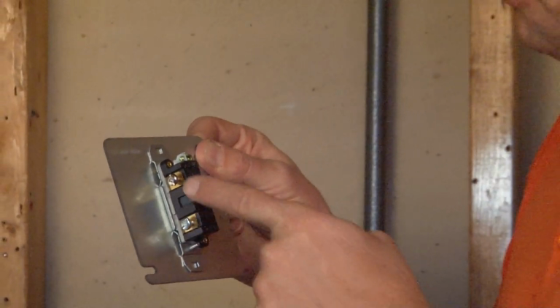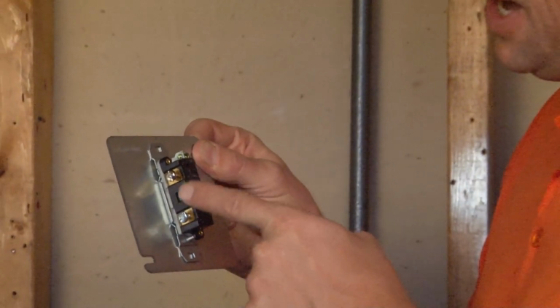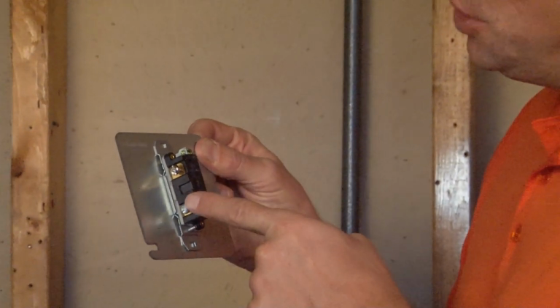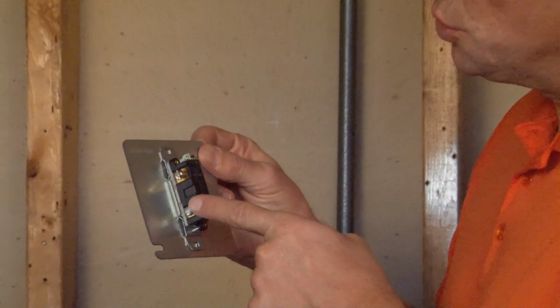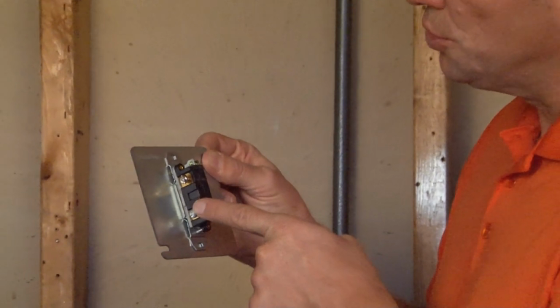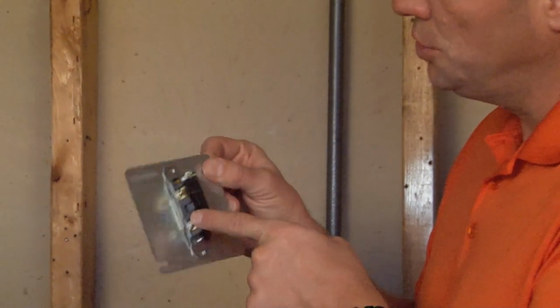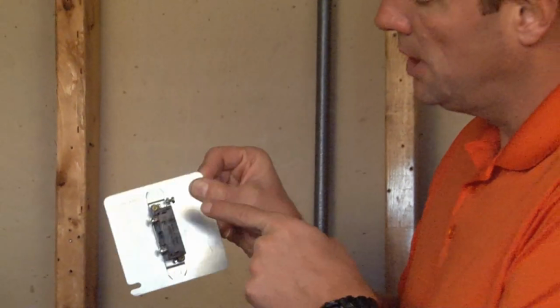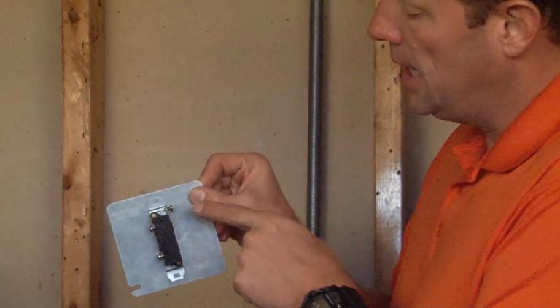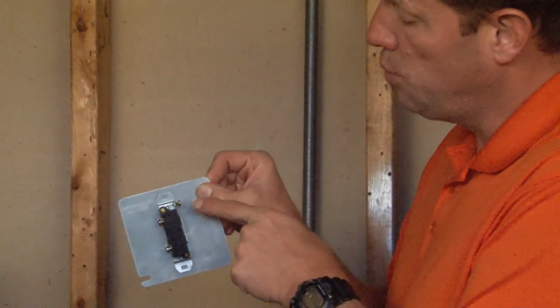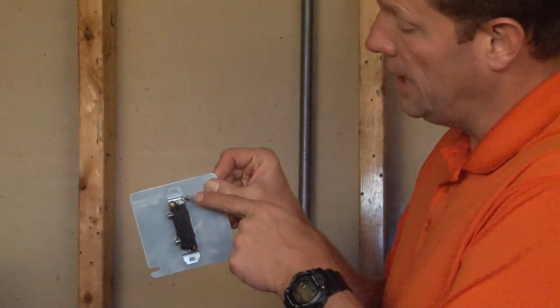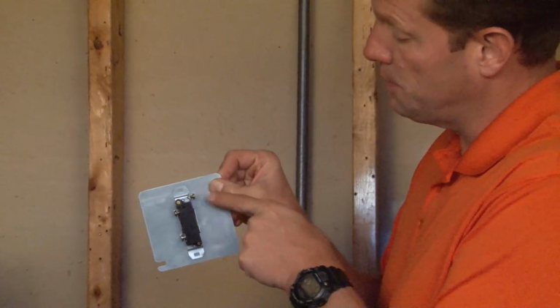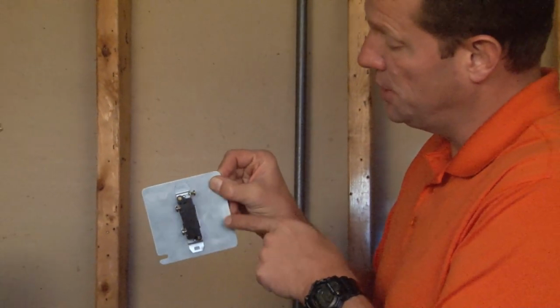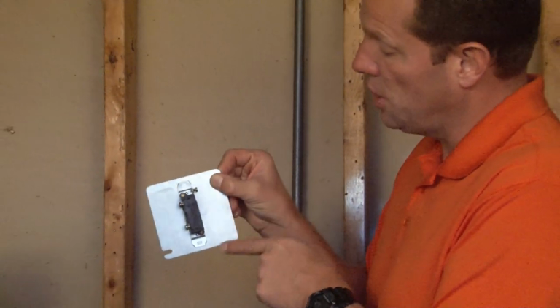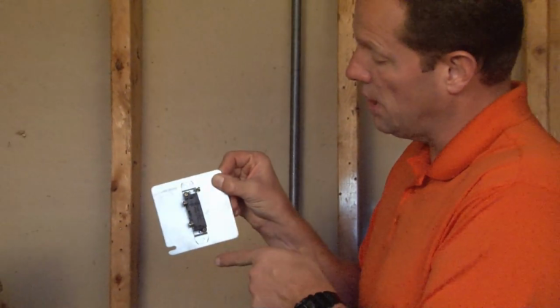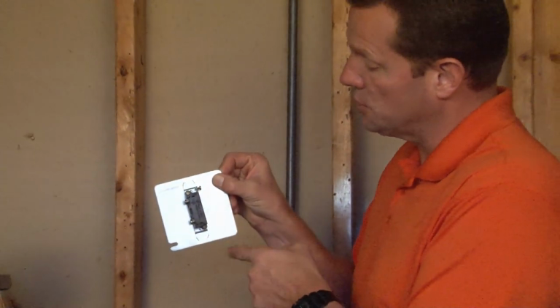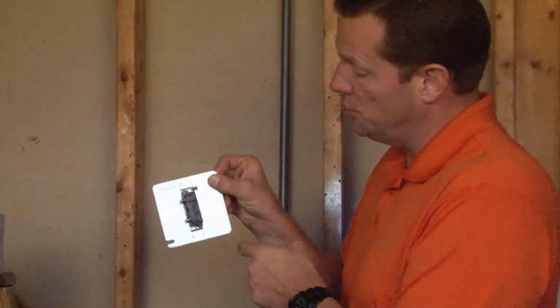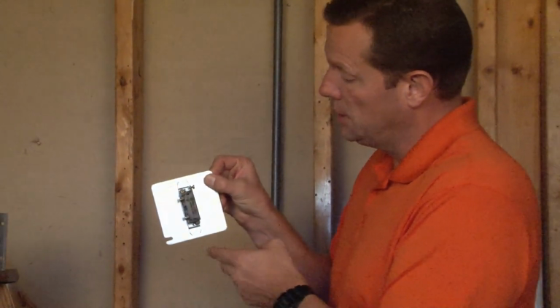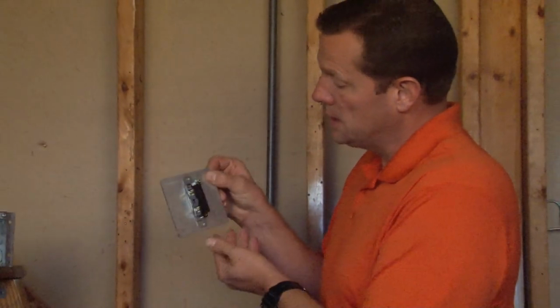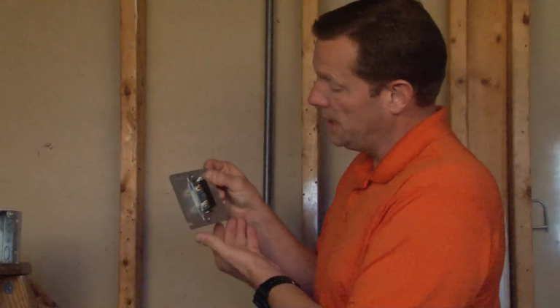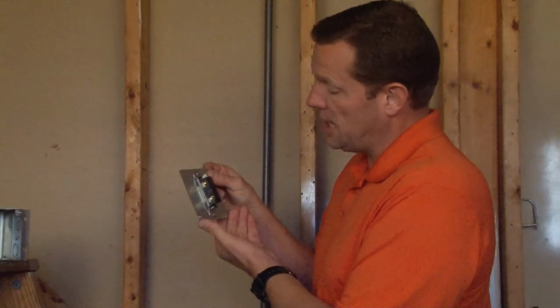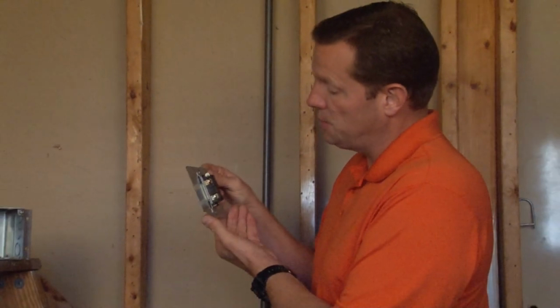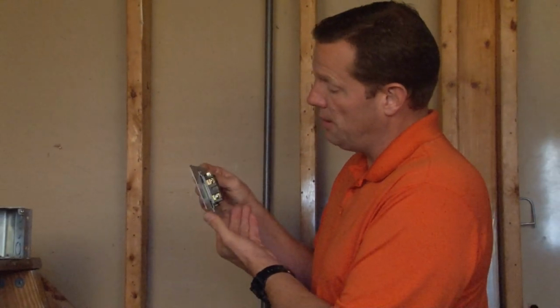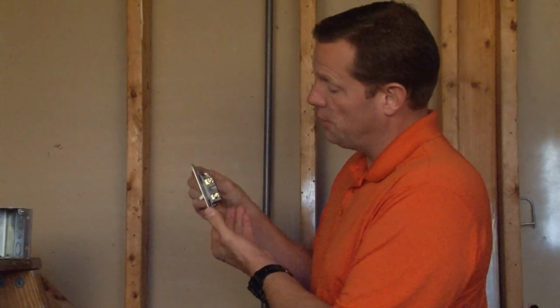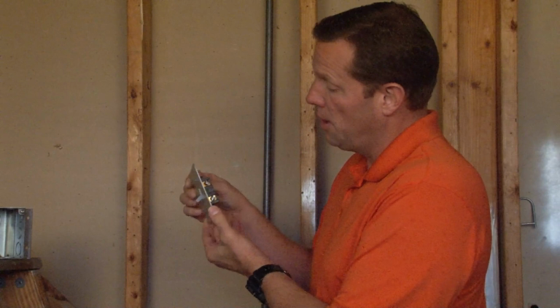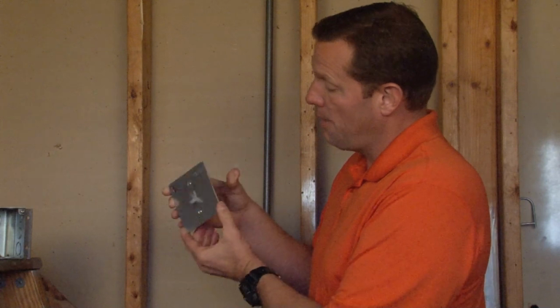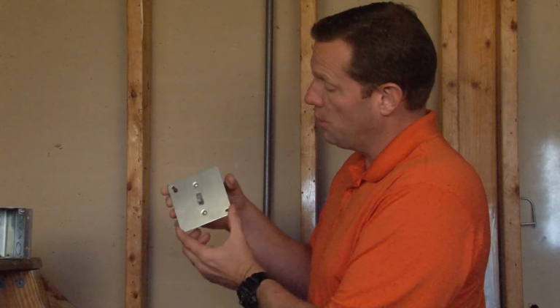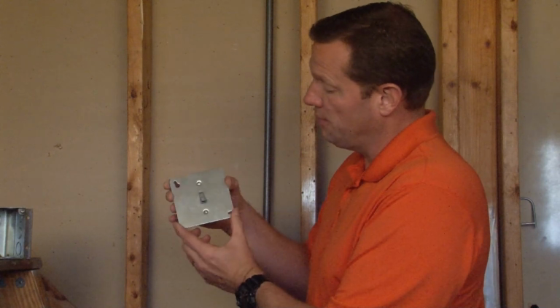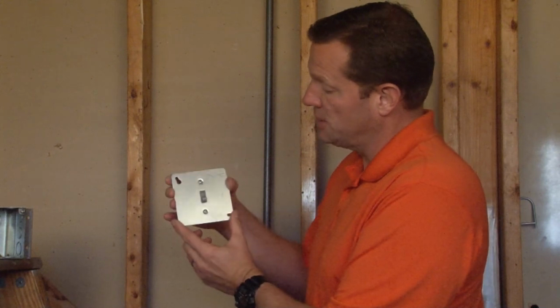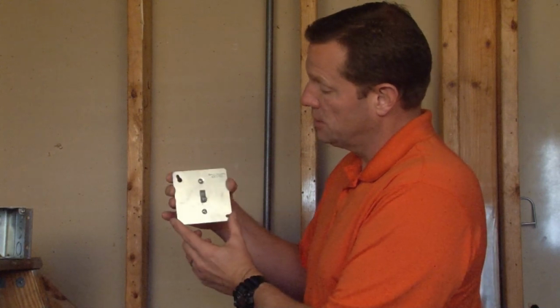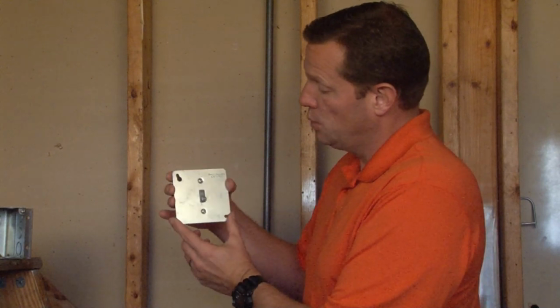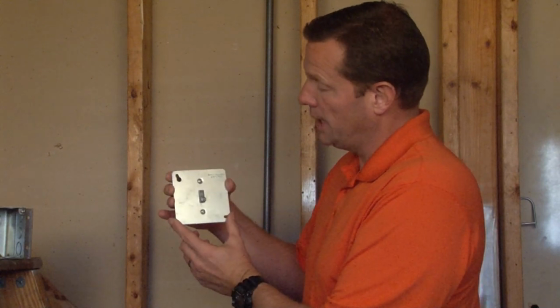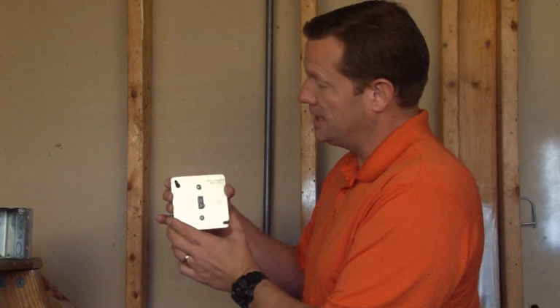The switch comes complete with both the hot and neutral screws as well as a pre-installed ground screw to make attachment of your powered device quick and easy.